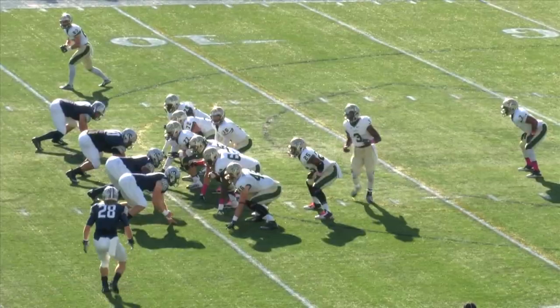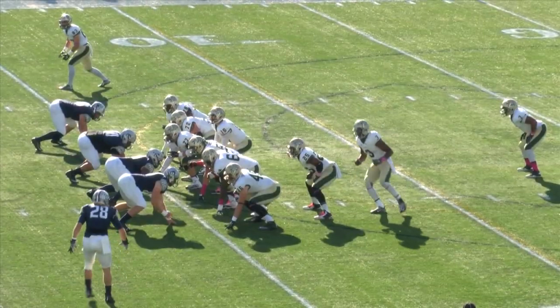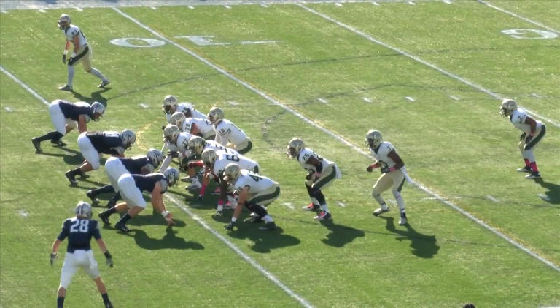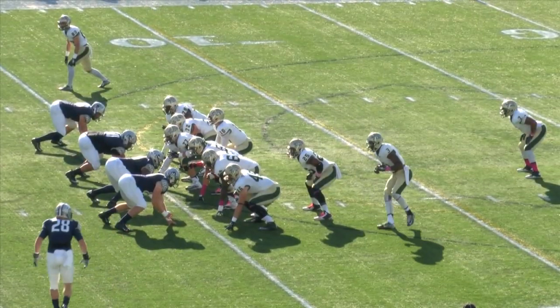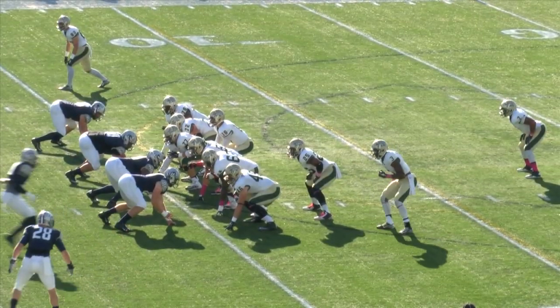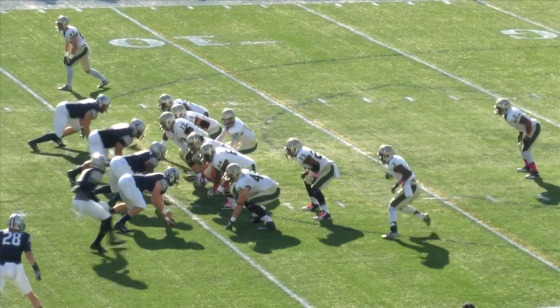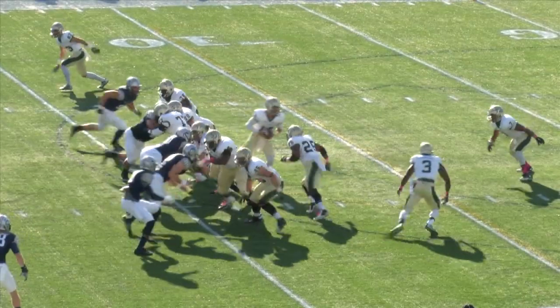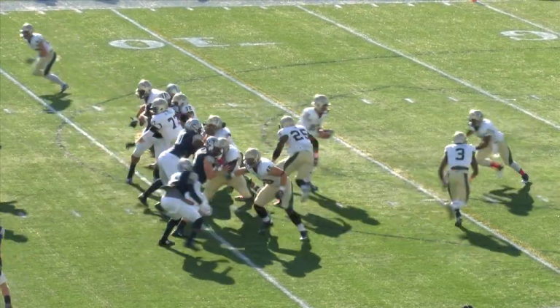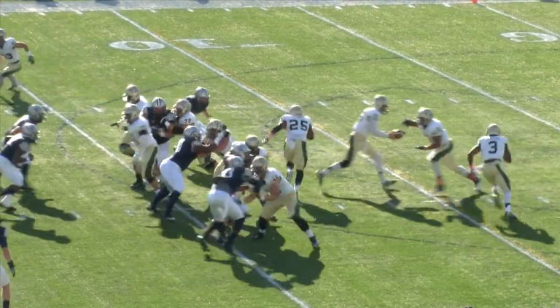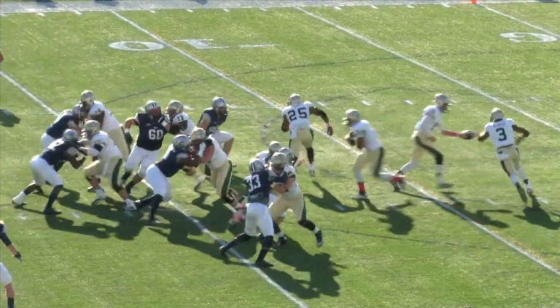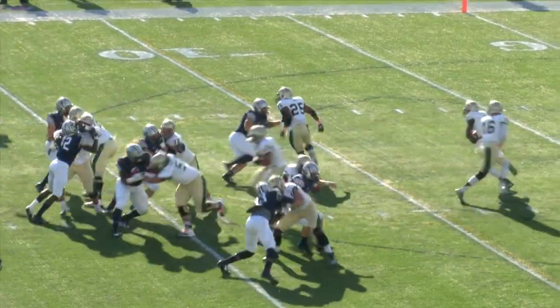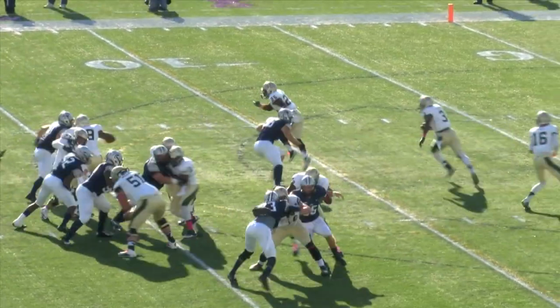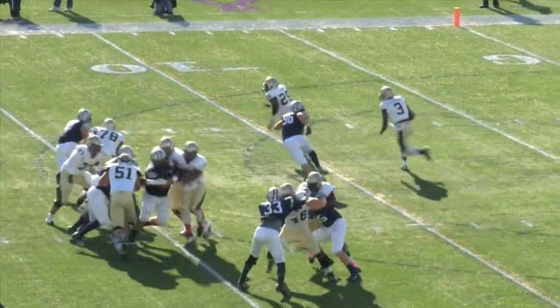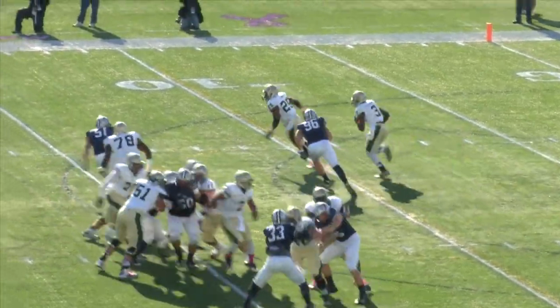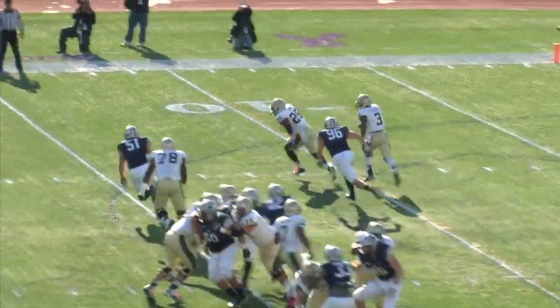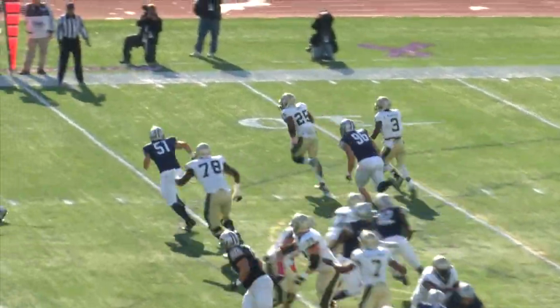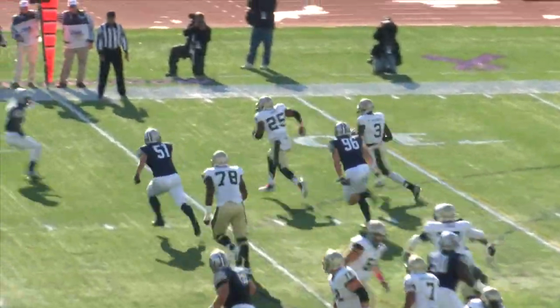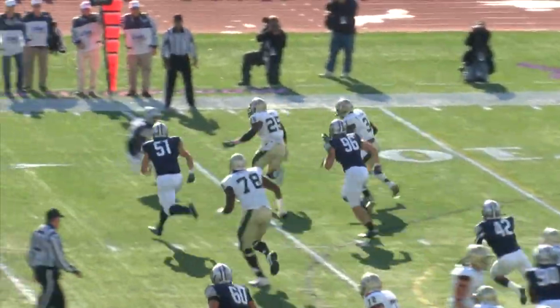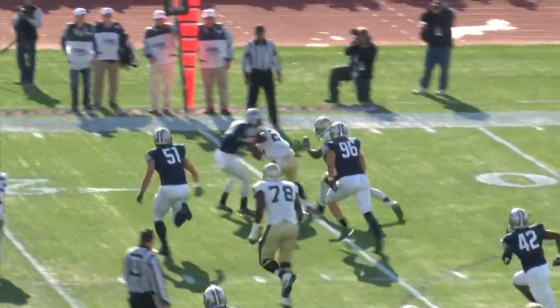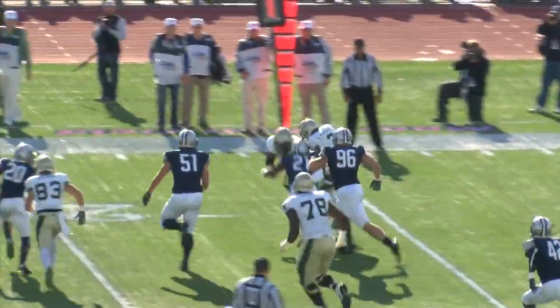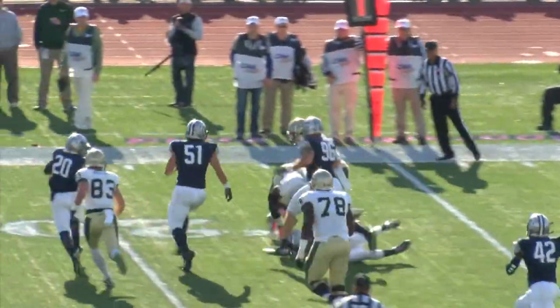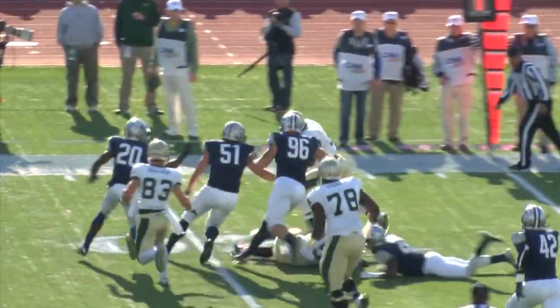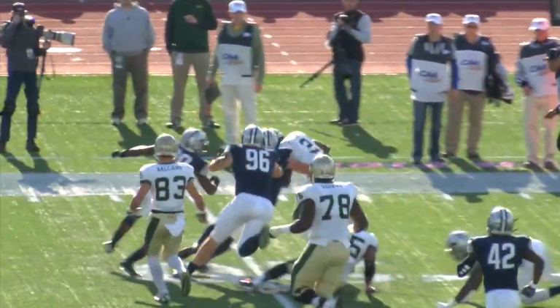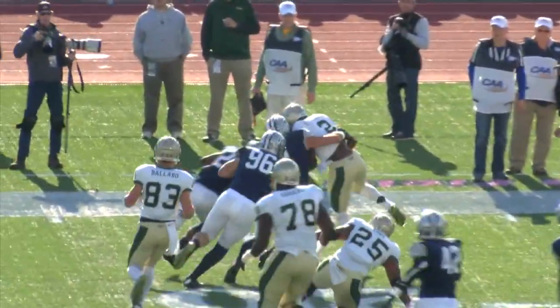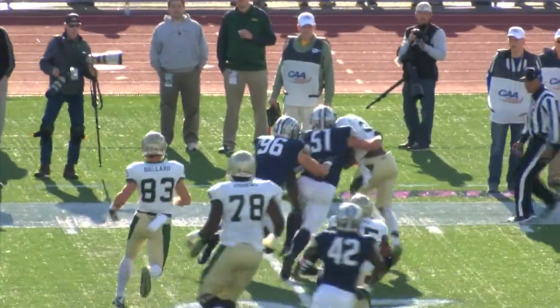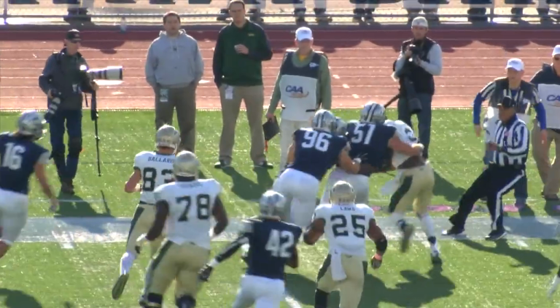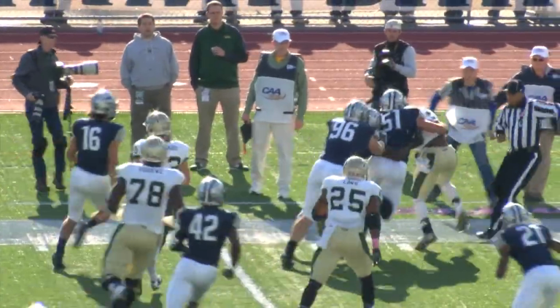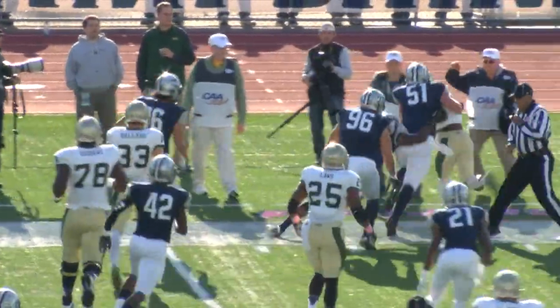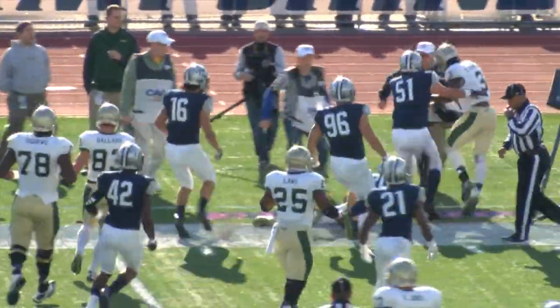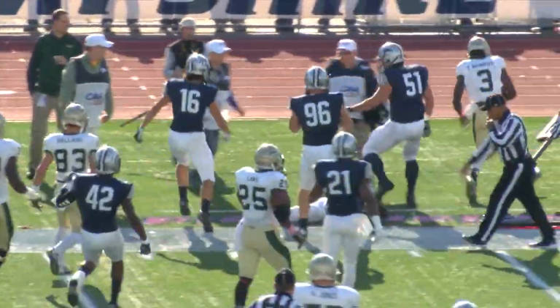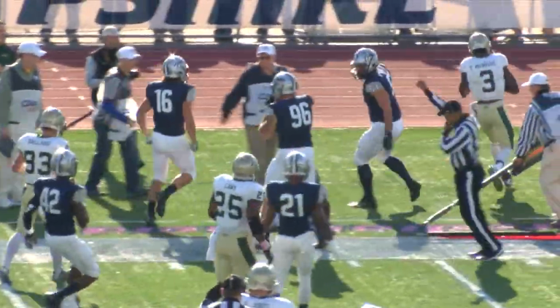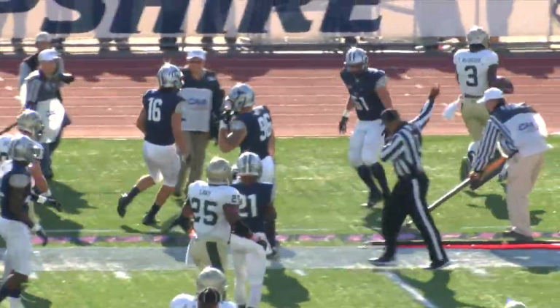Trey McBride again in motion. They're showing a blitz. The fake to hand off a reverse, coming back to the right side to Trey. He's got three, five yards, and he'll muscle his way out to the 20-yard line.